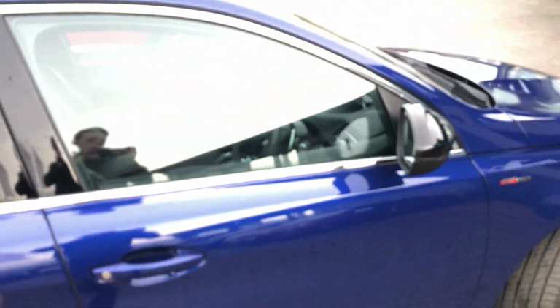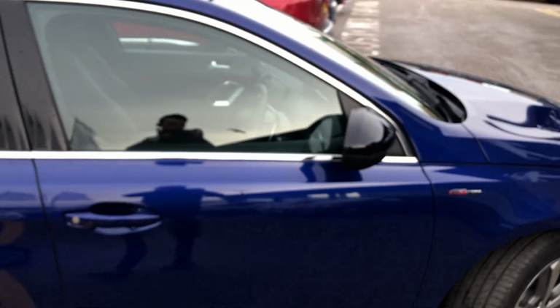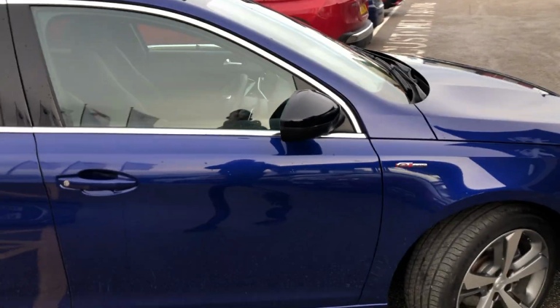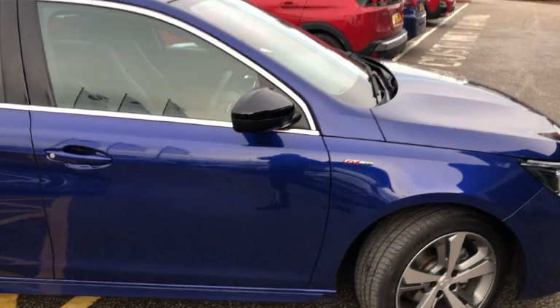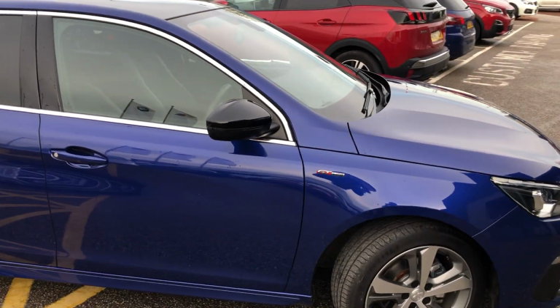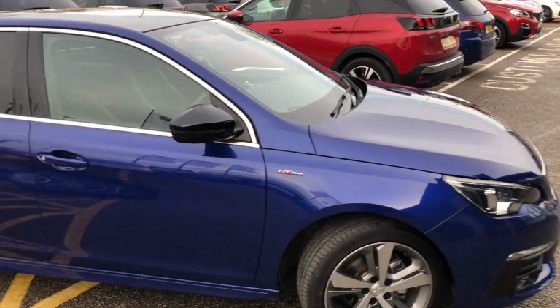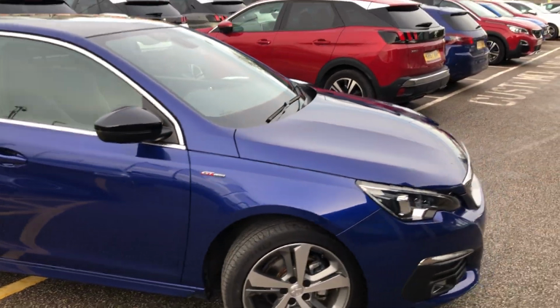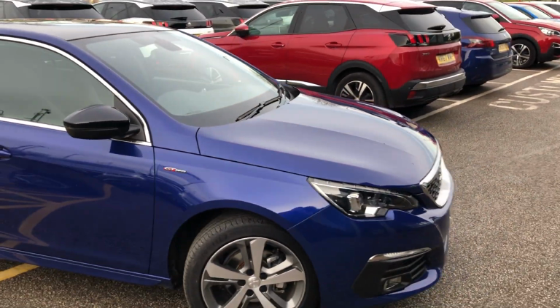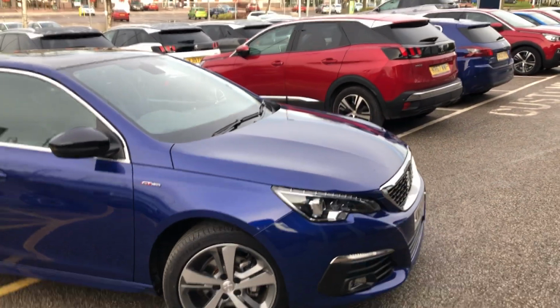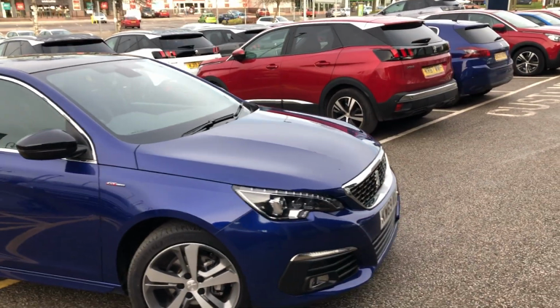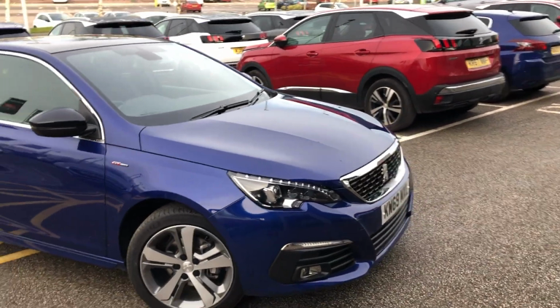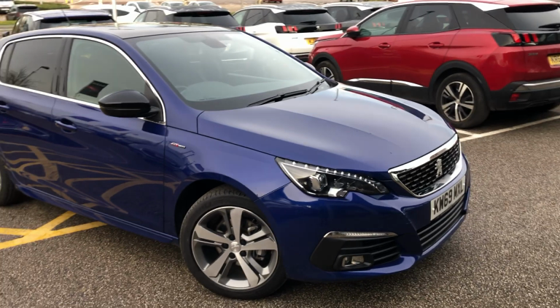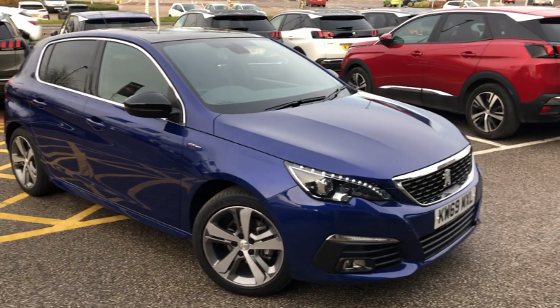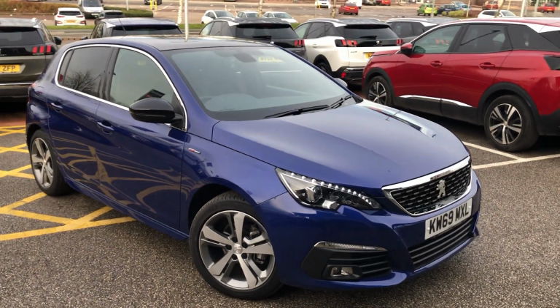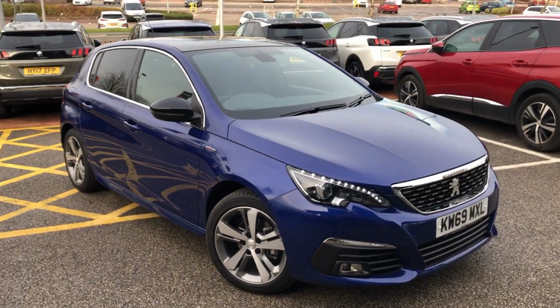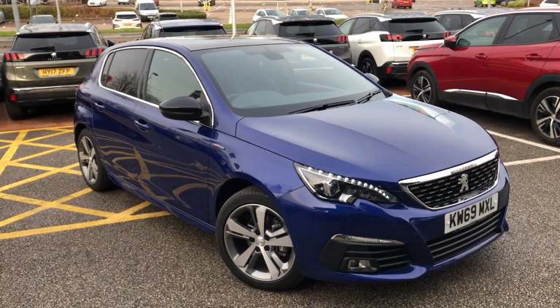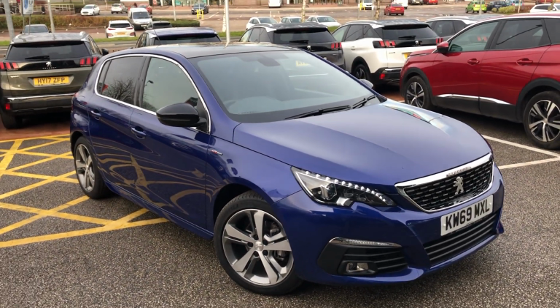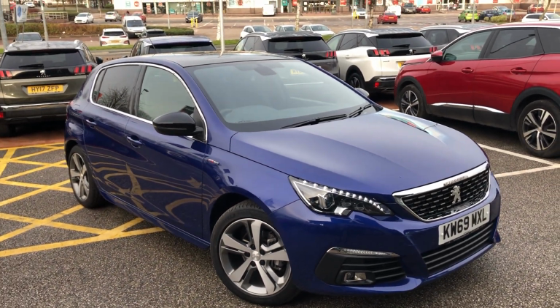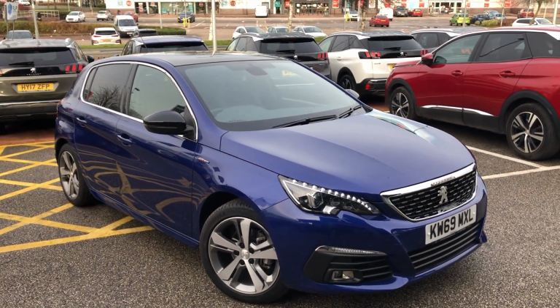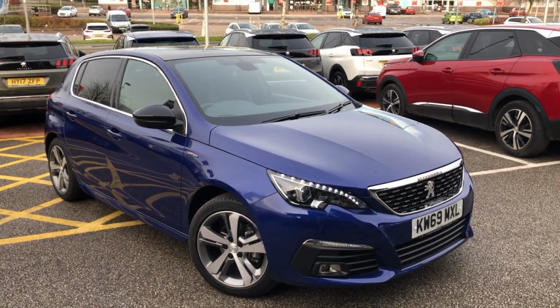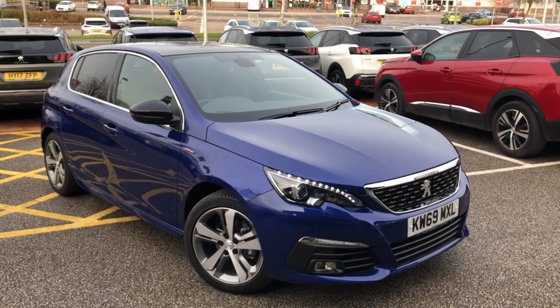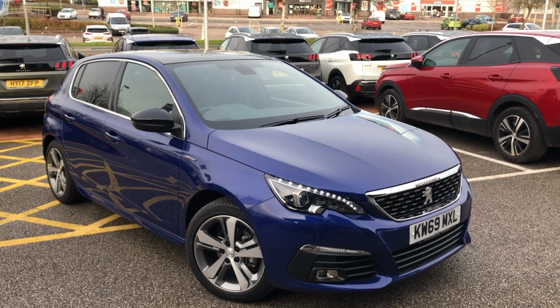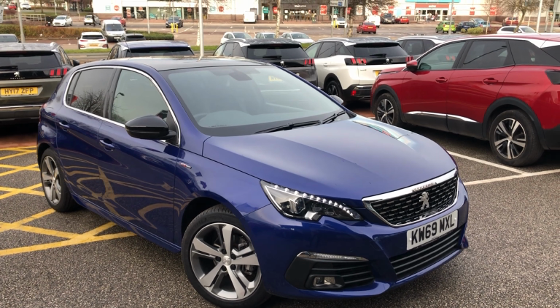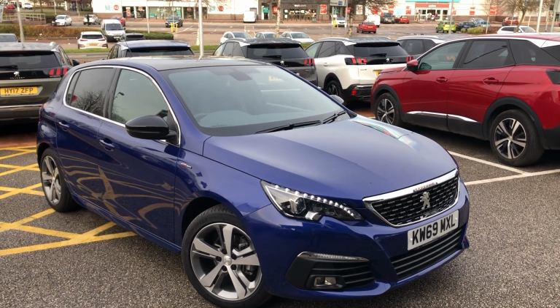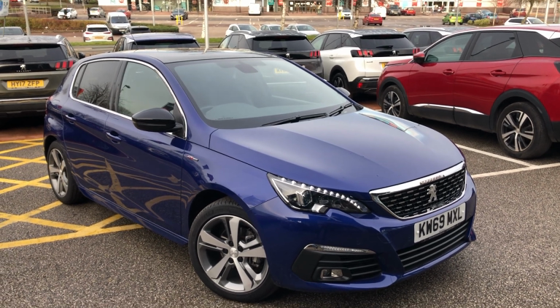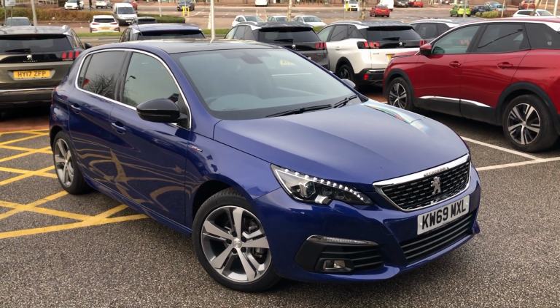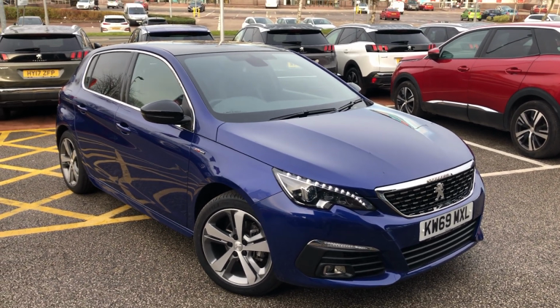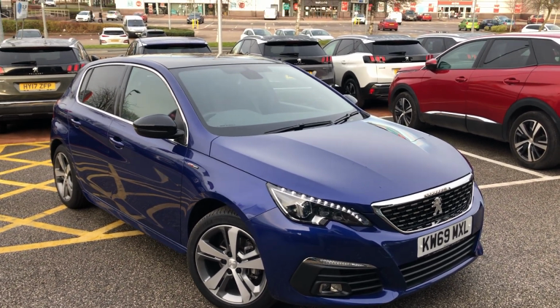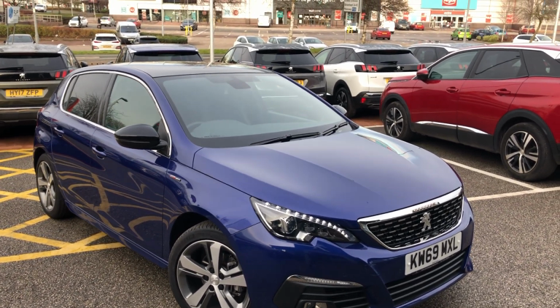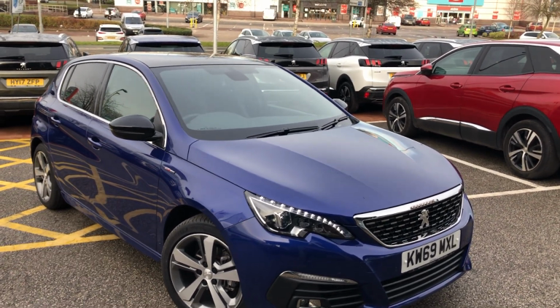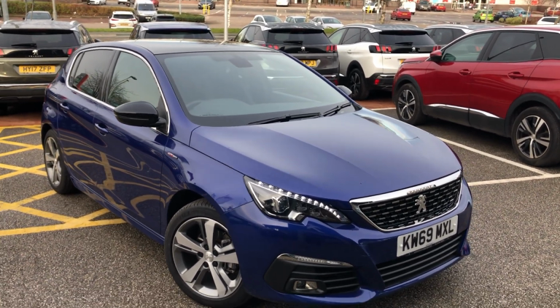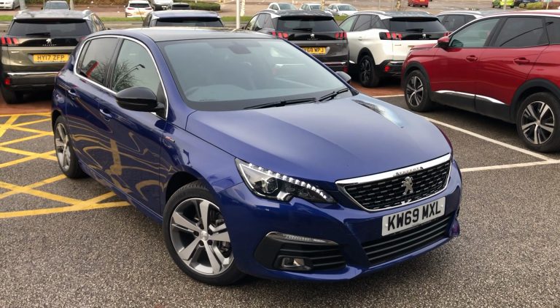If you are interested in this gorgeous Peugeot 308 GT Line, please give us a call at 01244 398 600, where one of our sales executives will be able to go into even more detail than what I've just covered. Thank you and have a very good day.